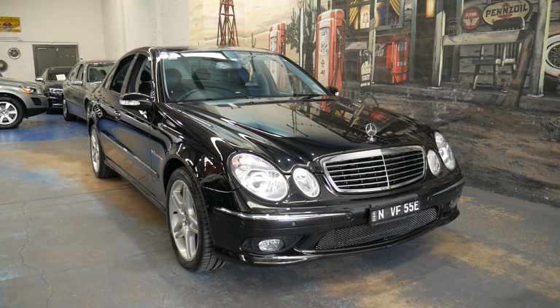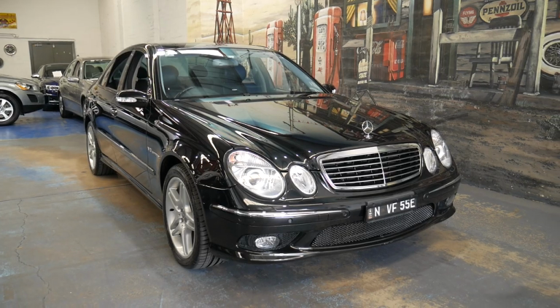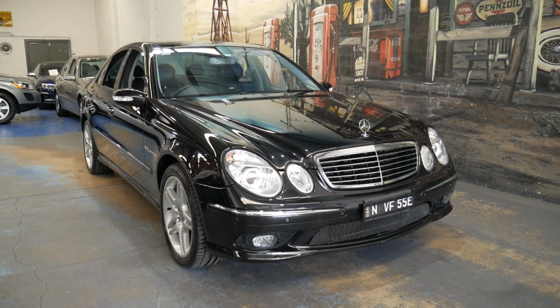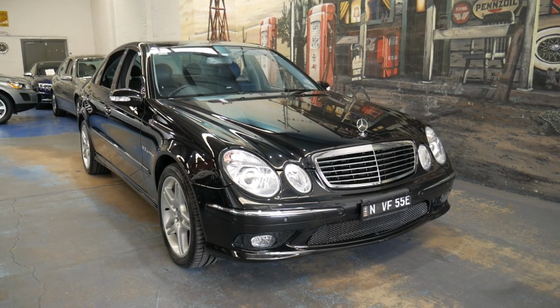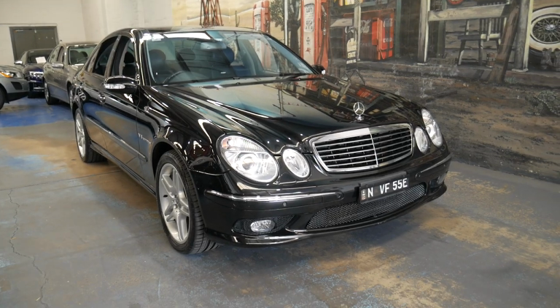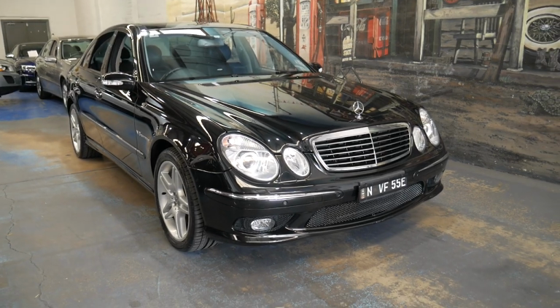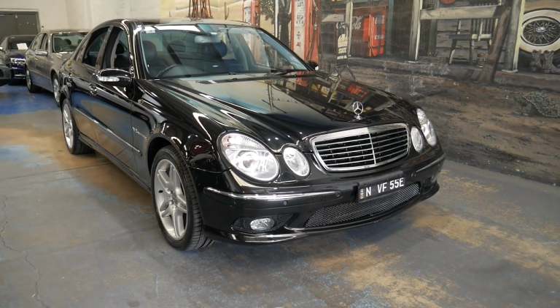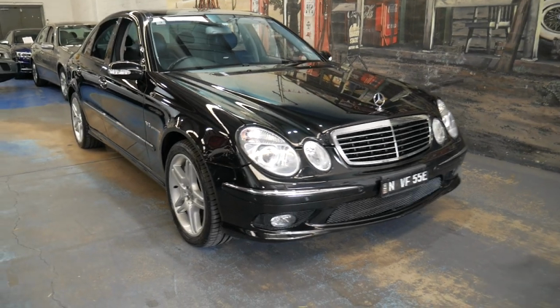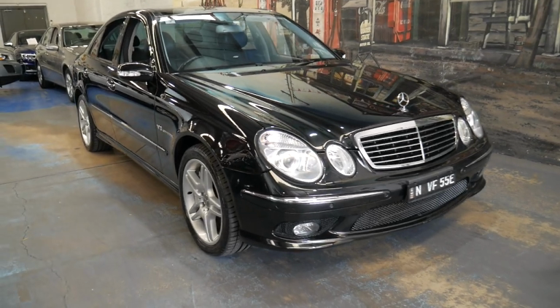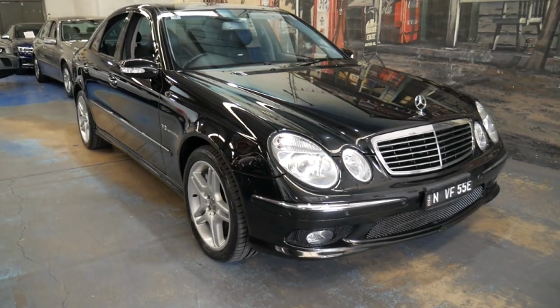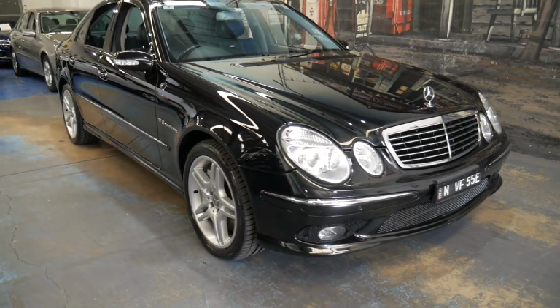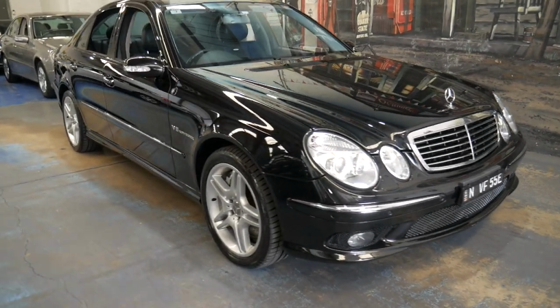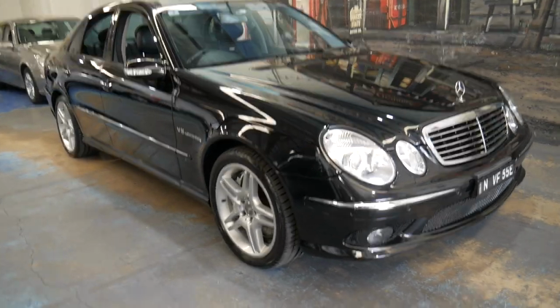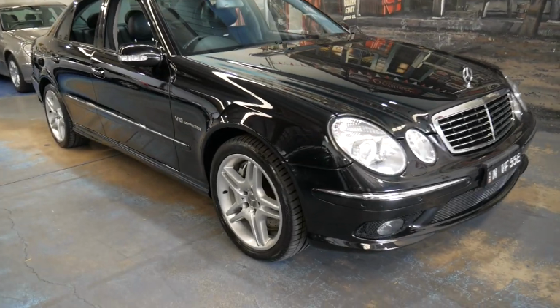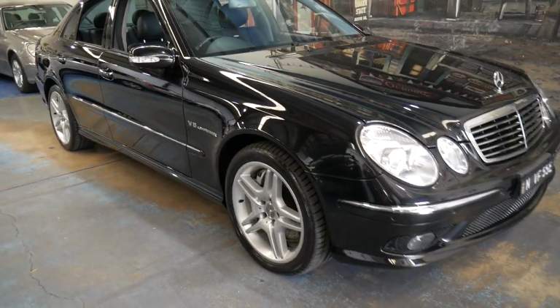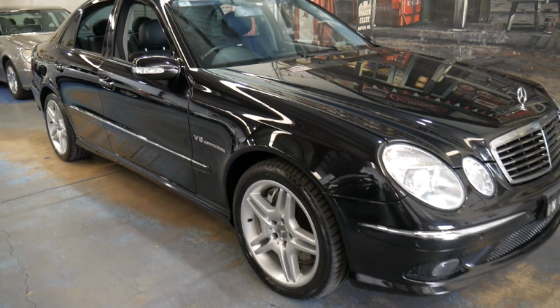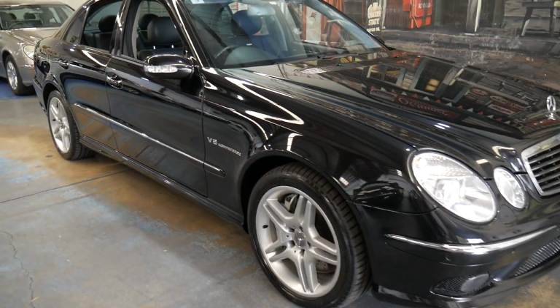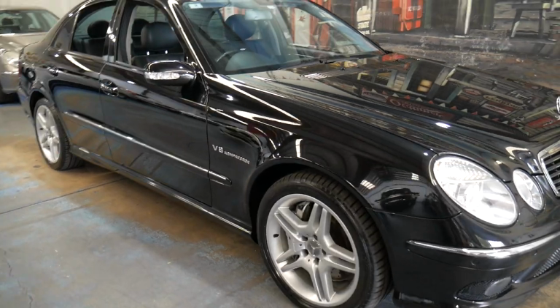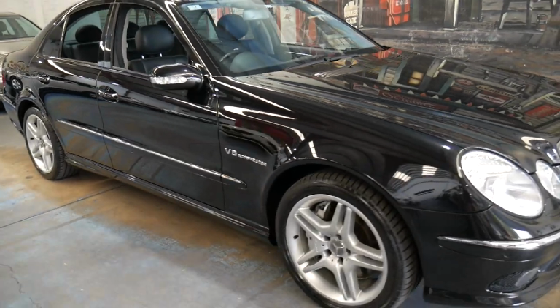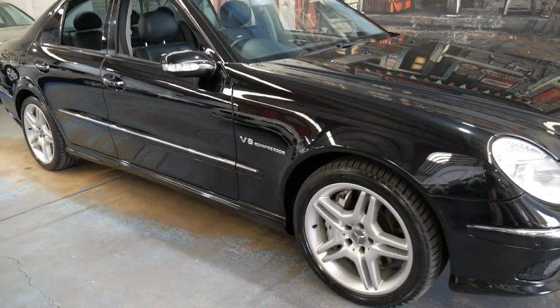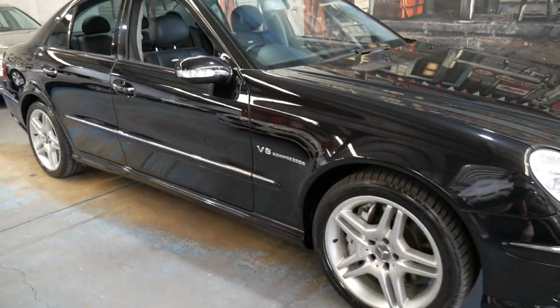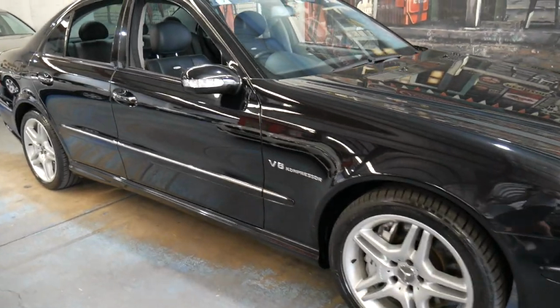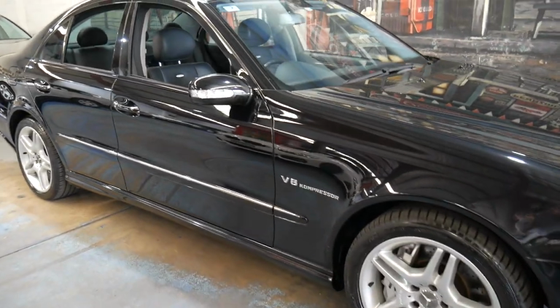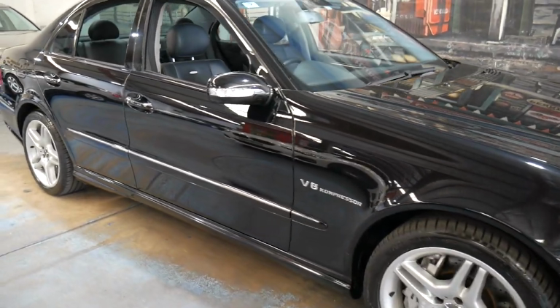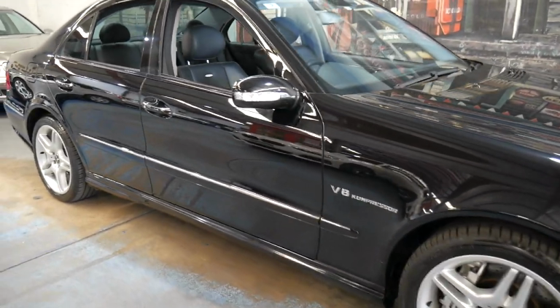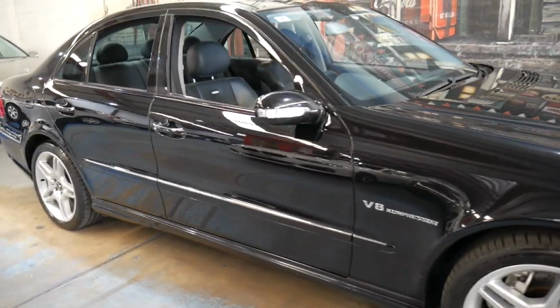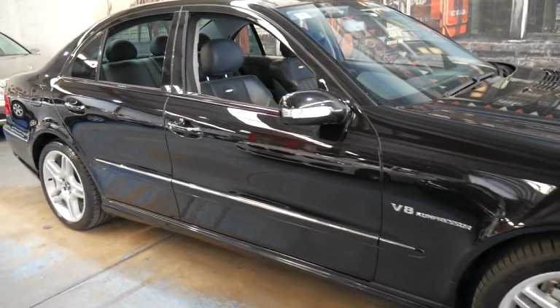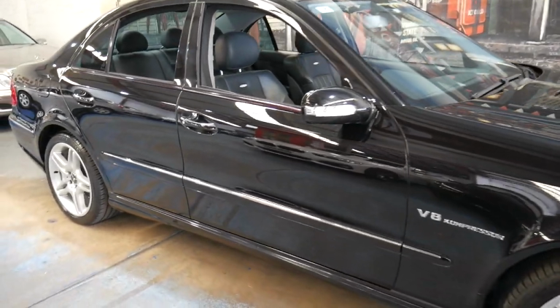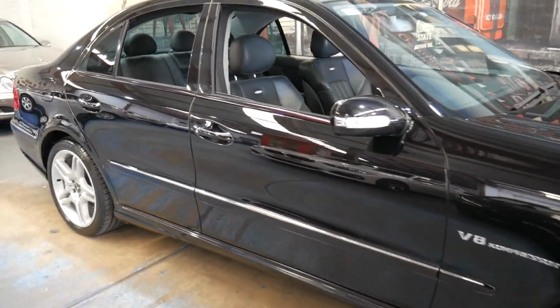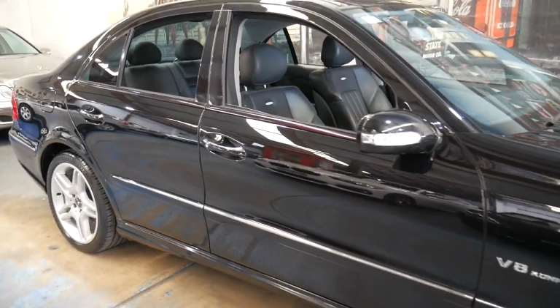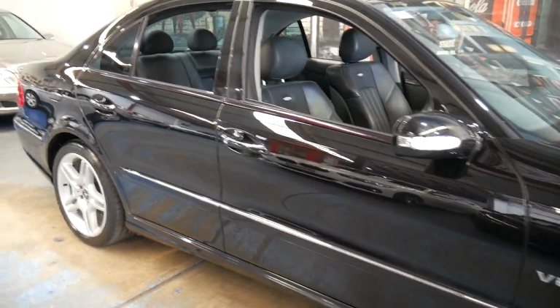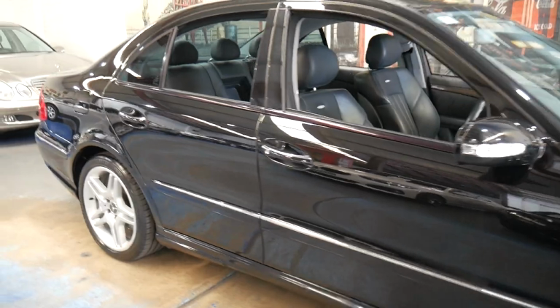Welcome to the Oldtimer Center. My name is Philip Tarrant and I'm going to be talking to you about this Mercedes-Benz E55.